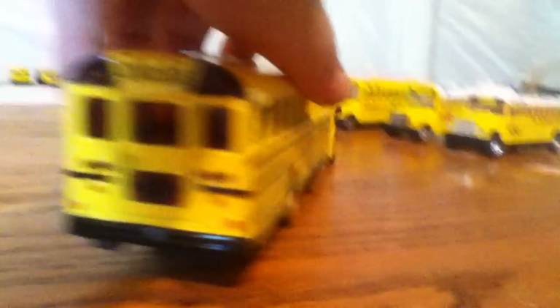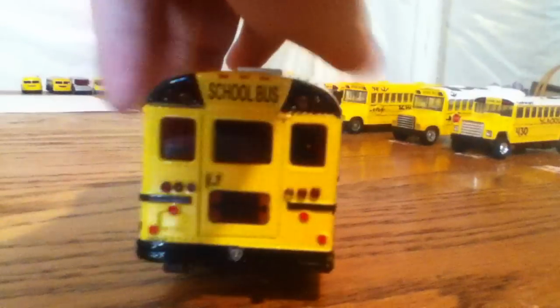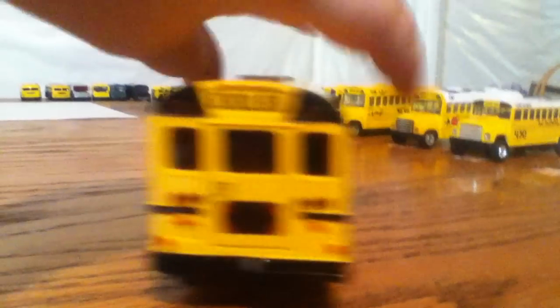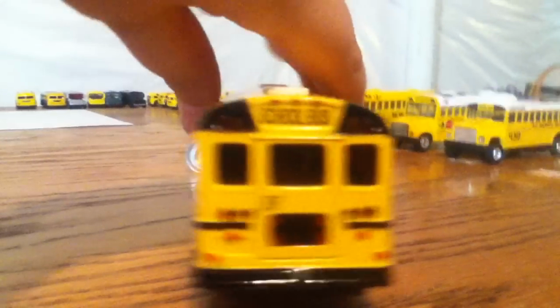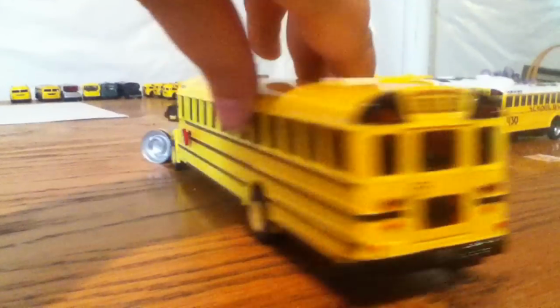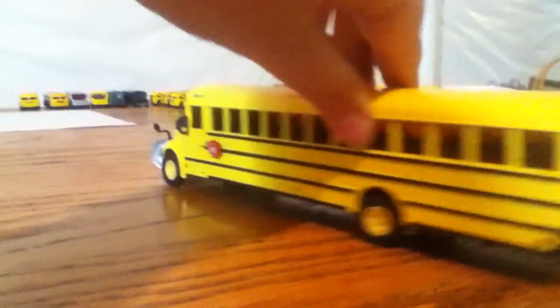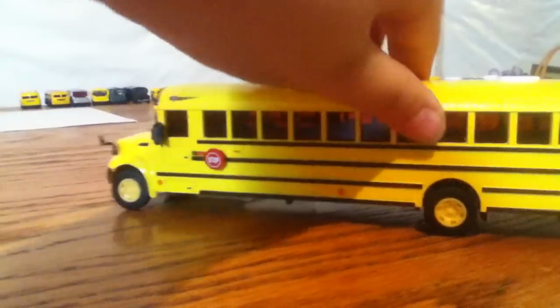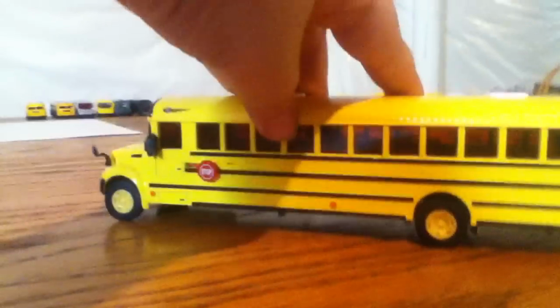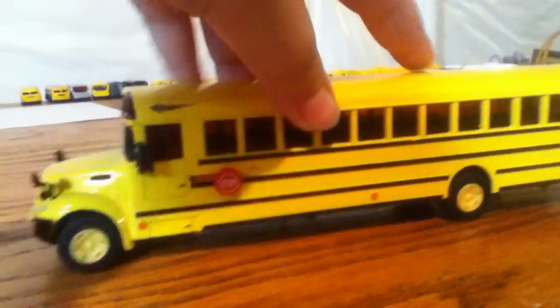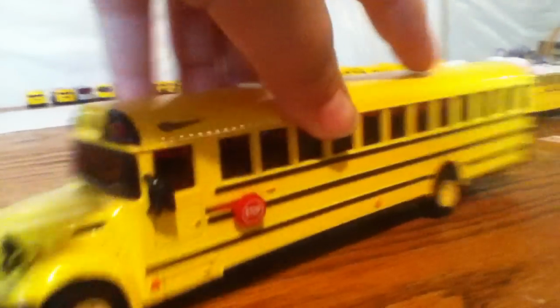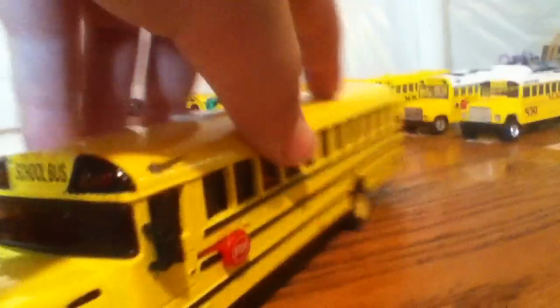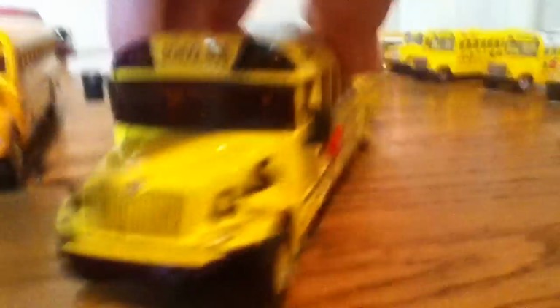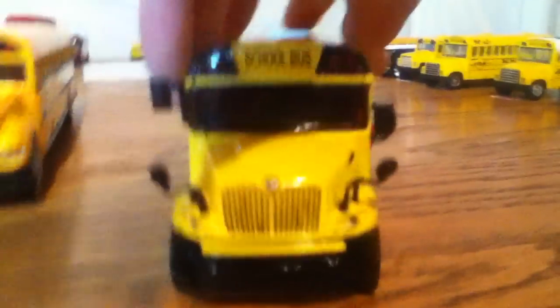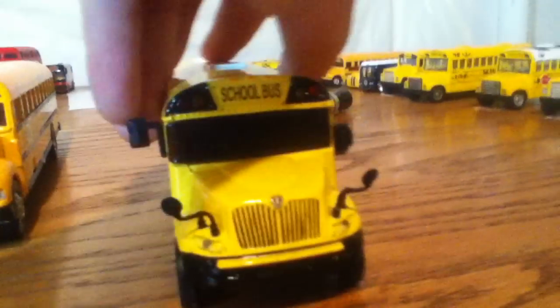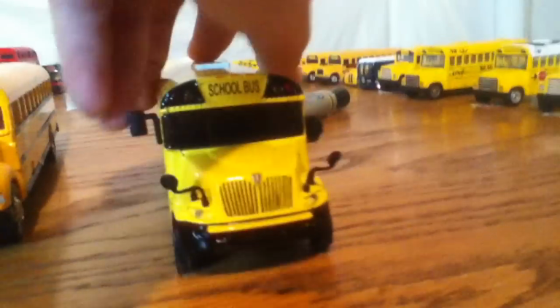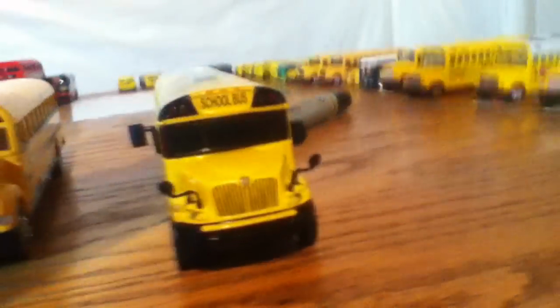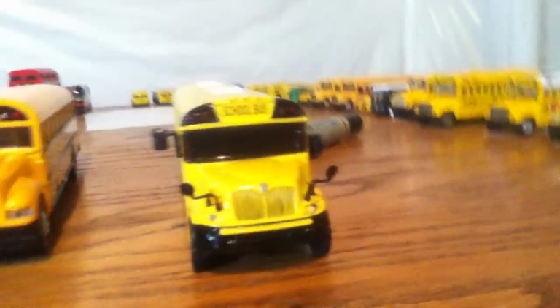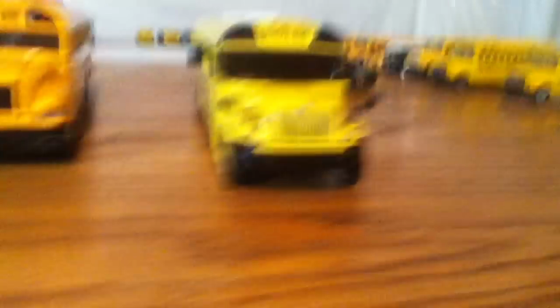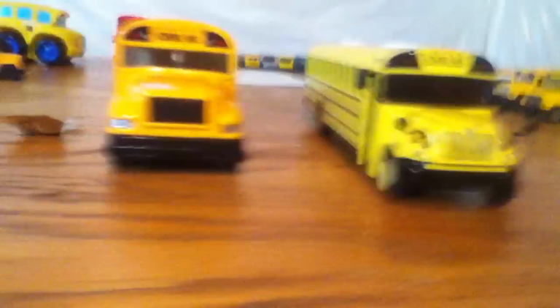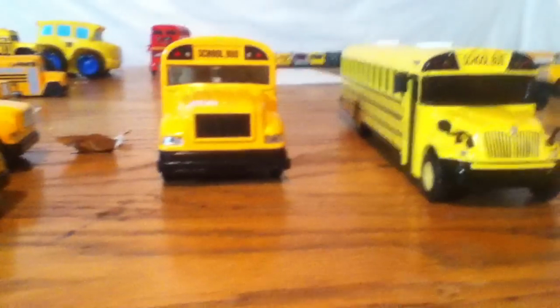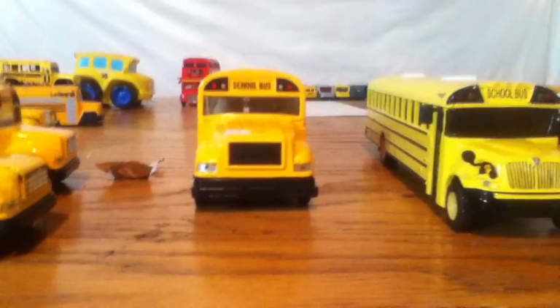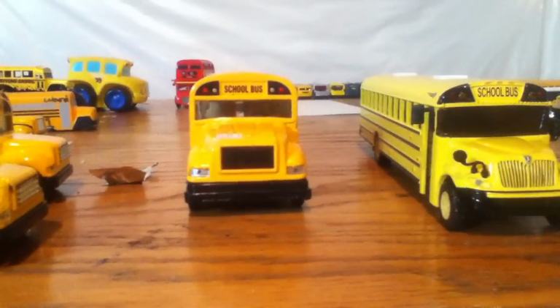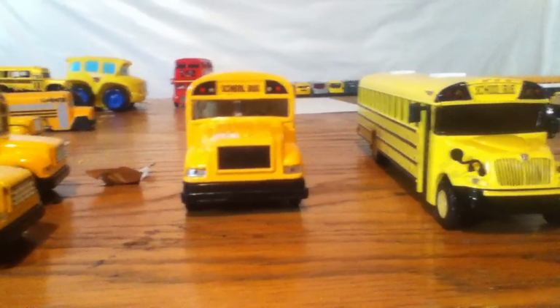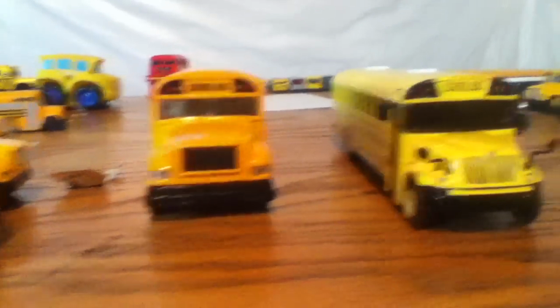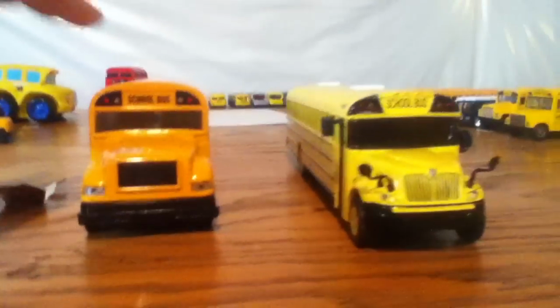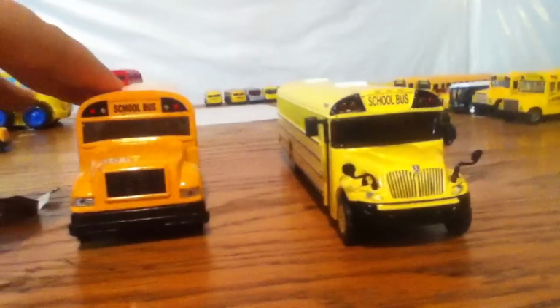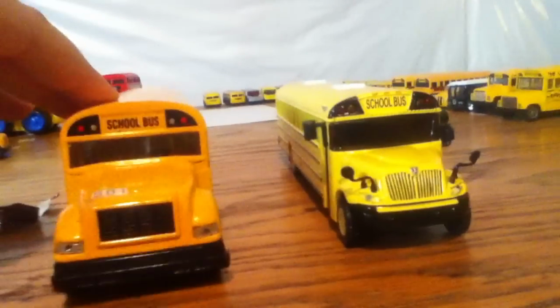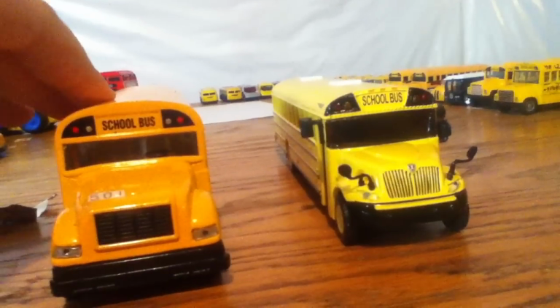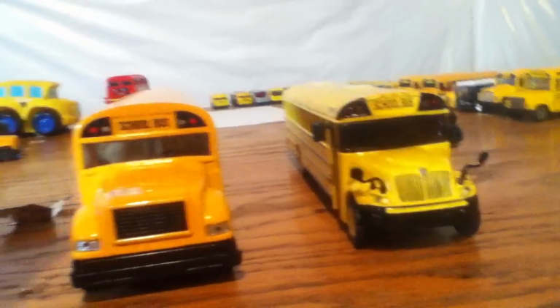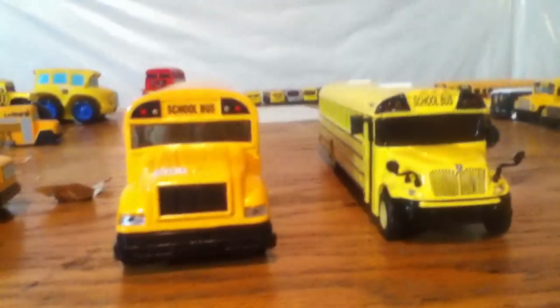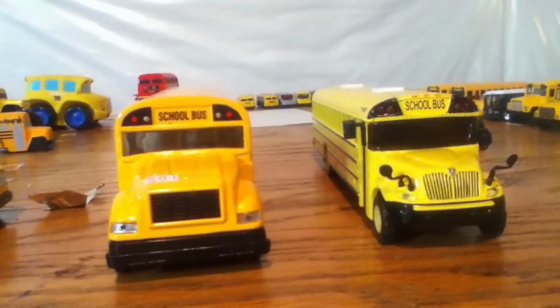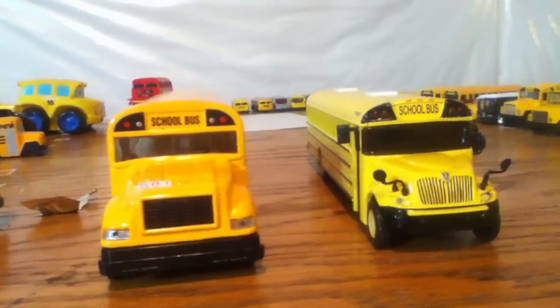It's Bus 304 to 03, by the way. Thanks for watching. Oh, and here it is by another bus. Bye!